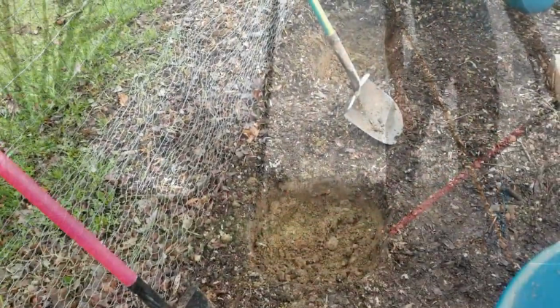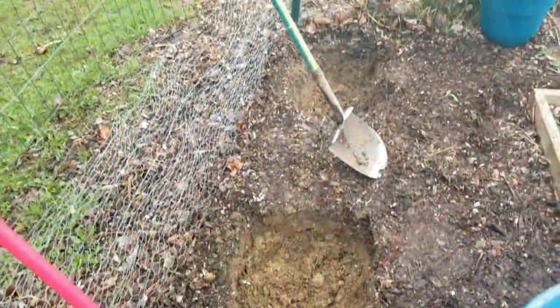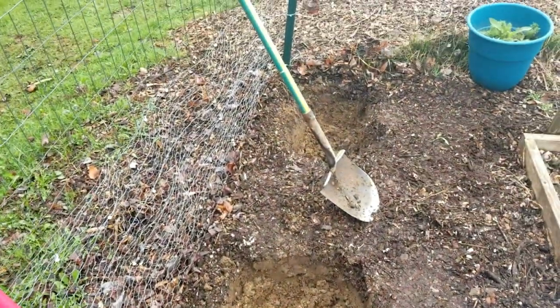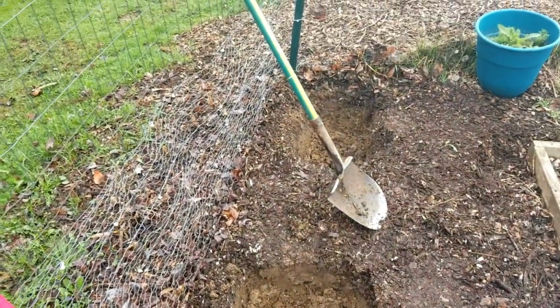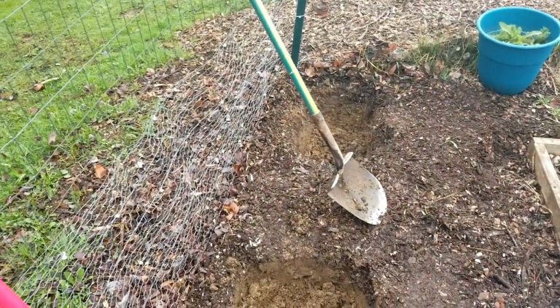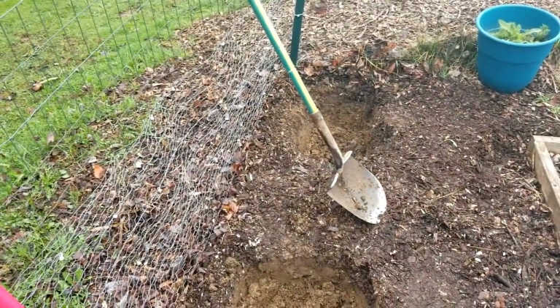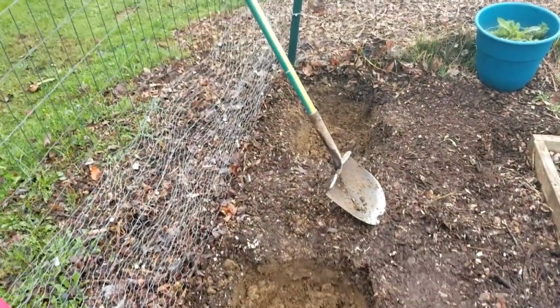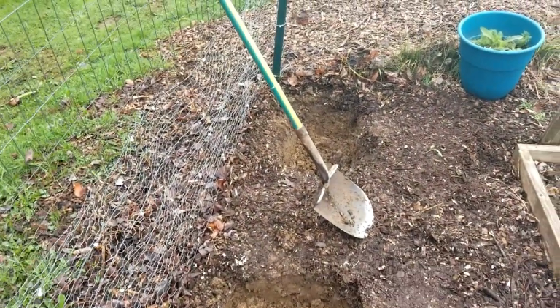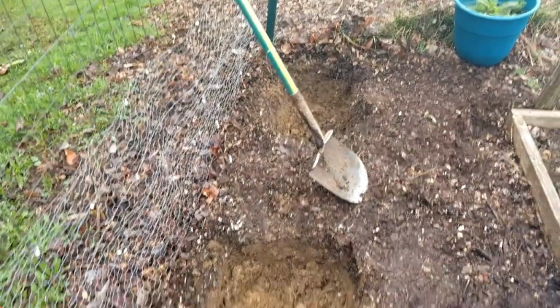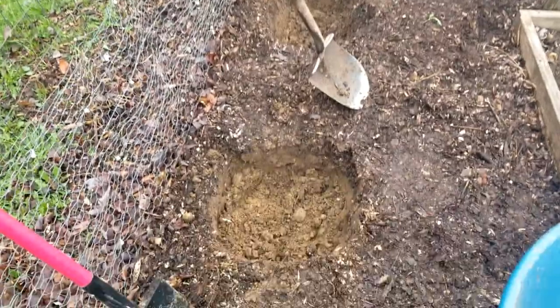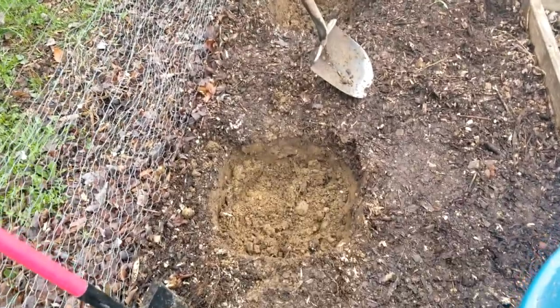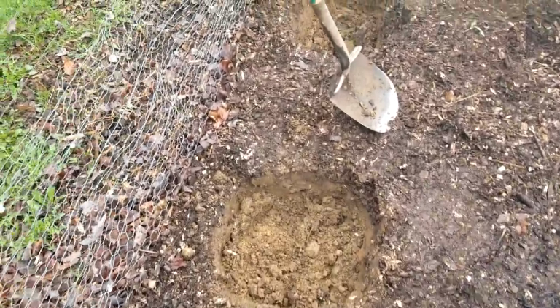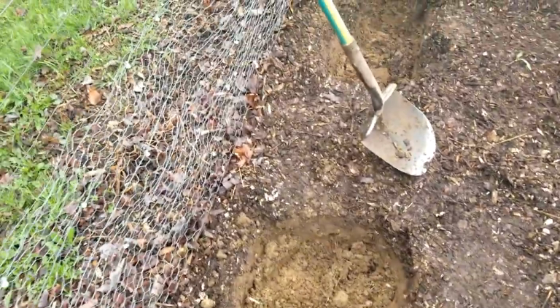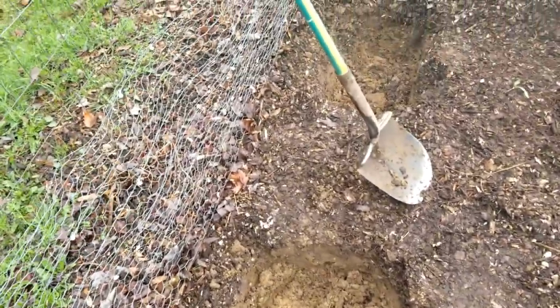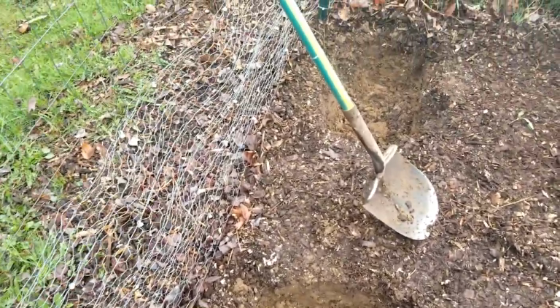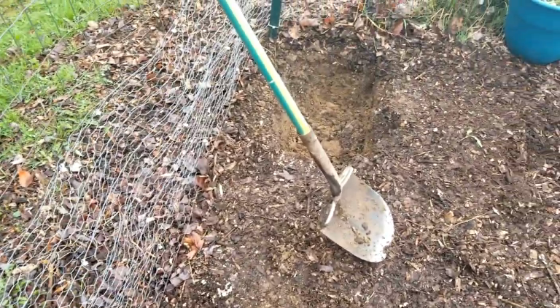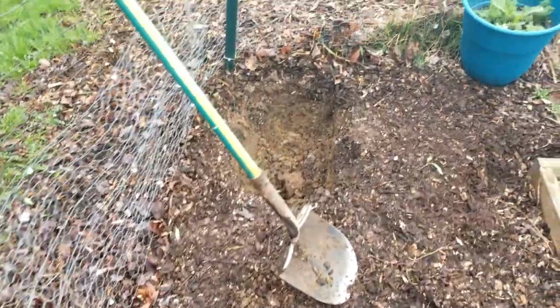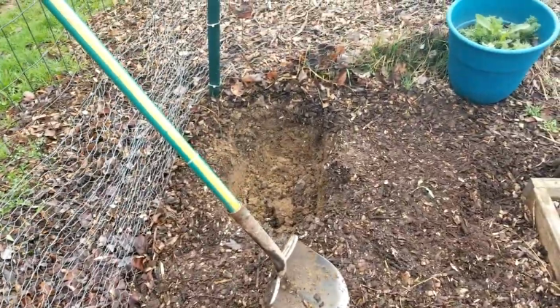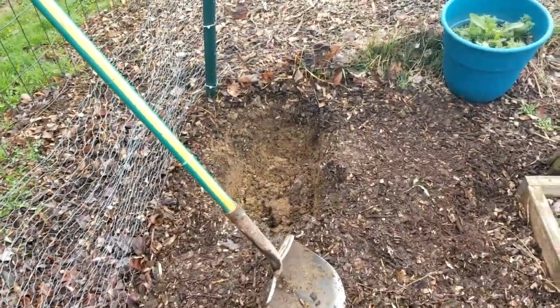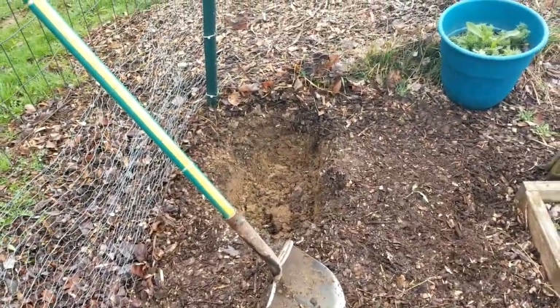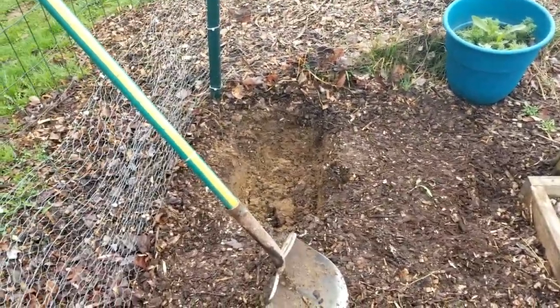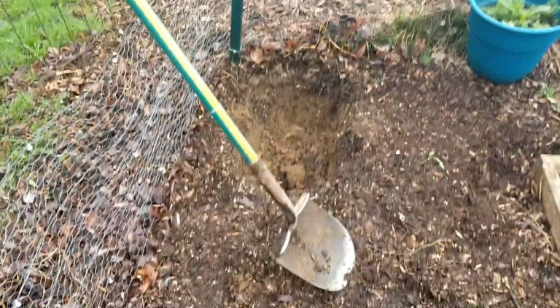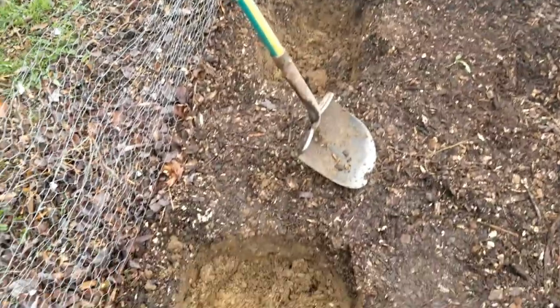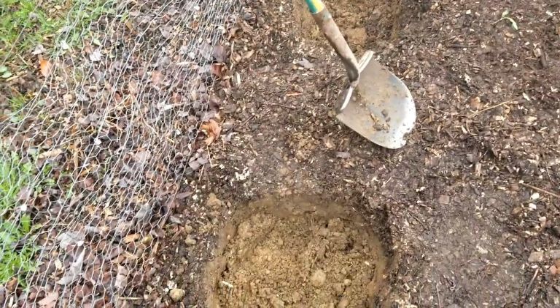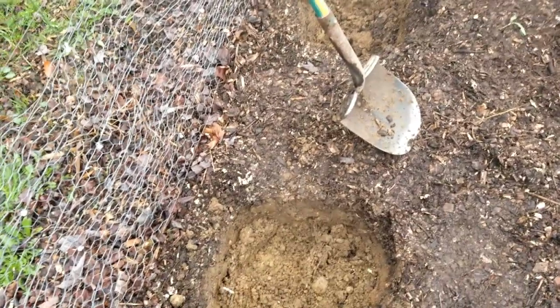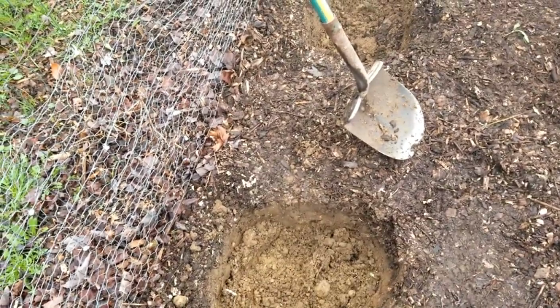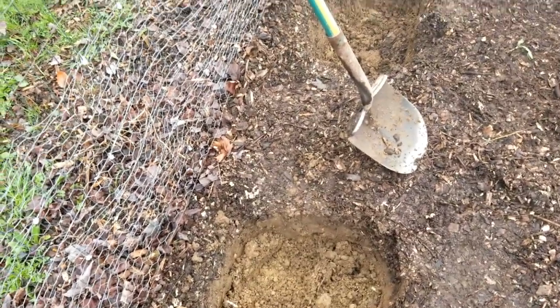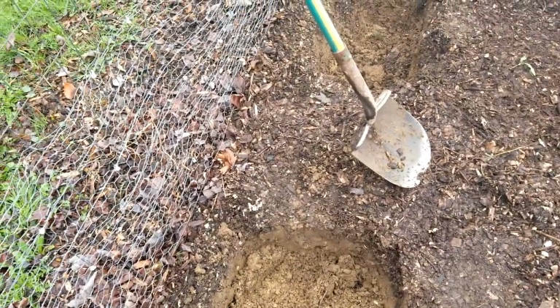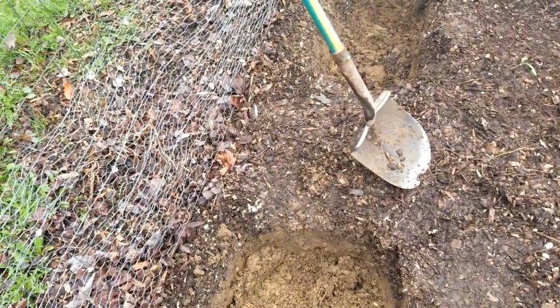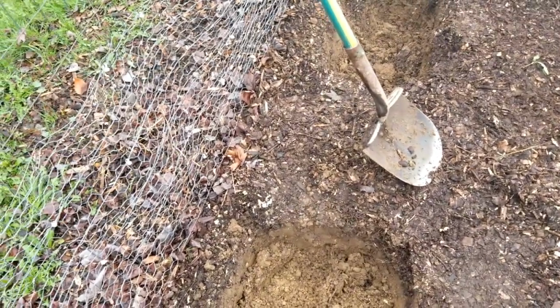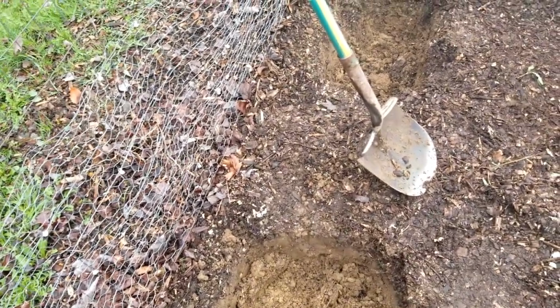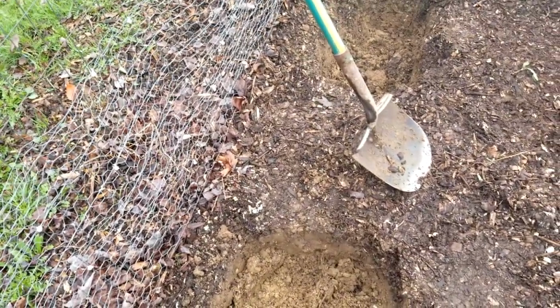Alright, so I have my holes dug. The next step is going to be adding some compost in here, and then after that I'm going to add wood chips around the perimeter, make sure it's at the height that I want it, and then after that I'll add a little bit more compost right where the plant is going to go.